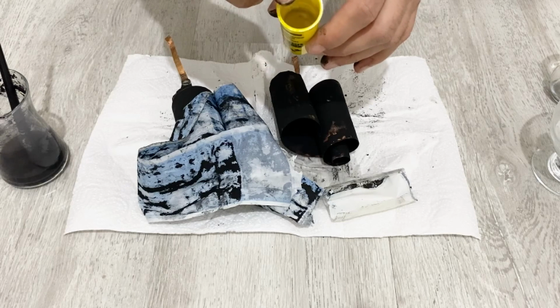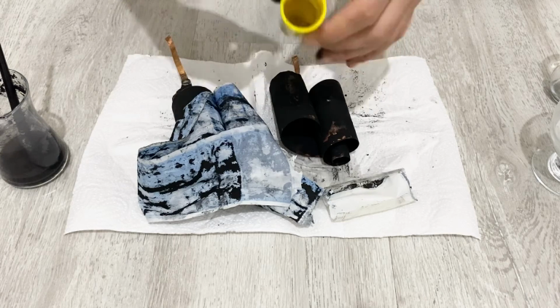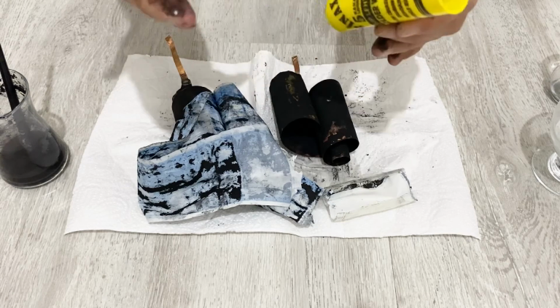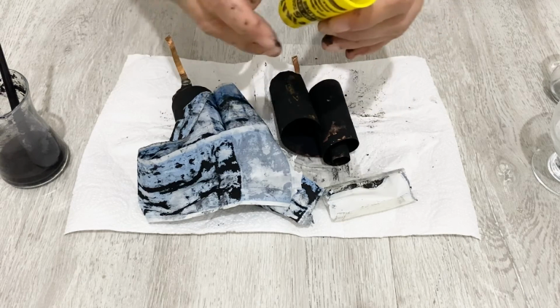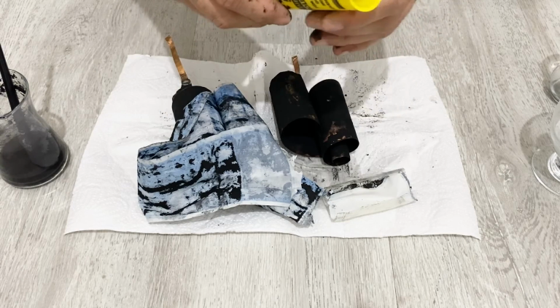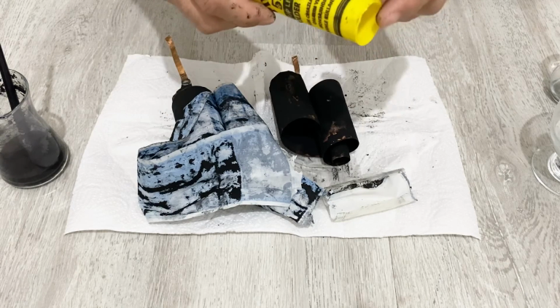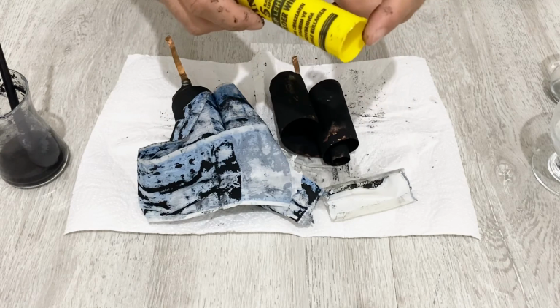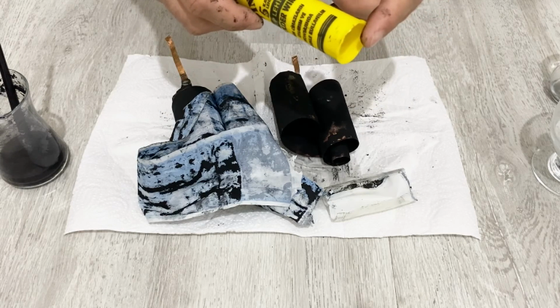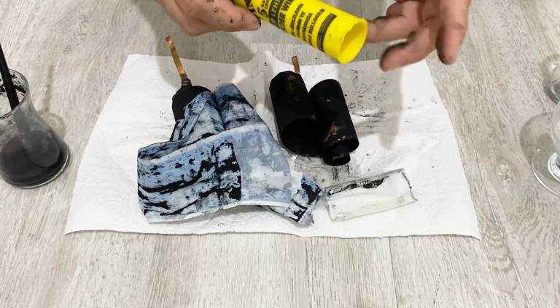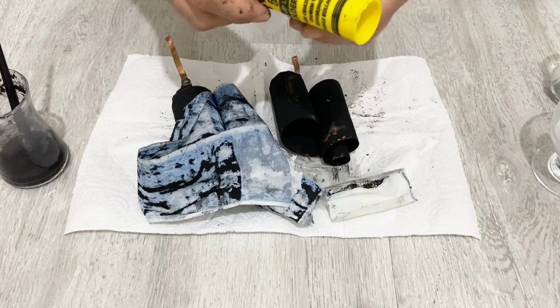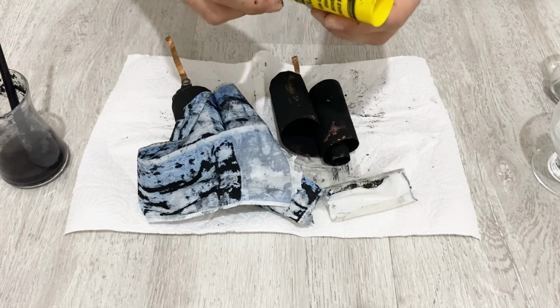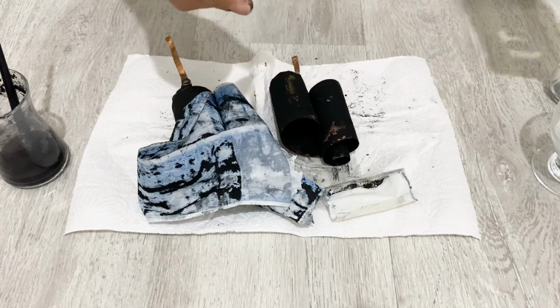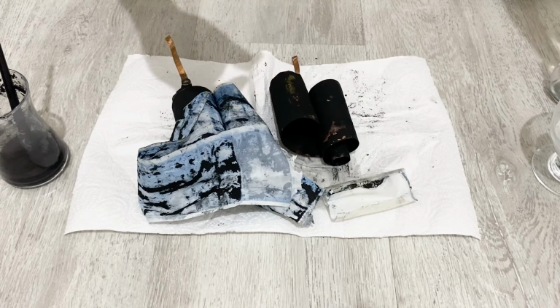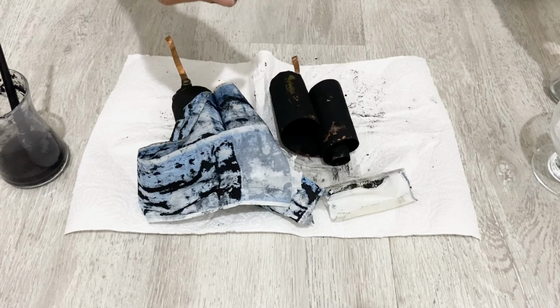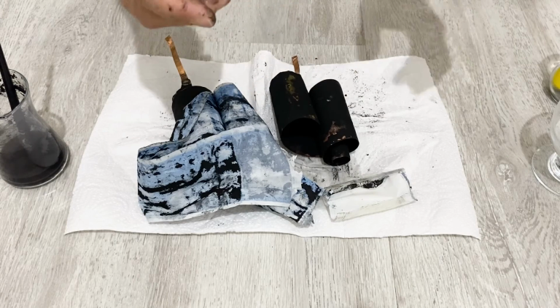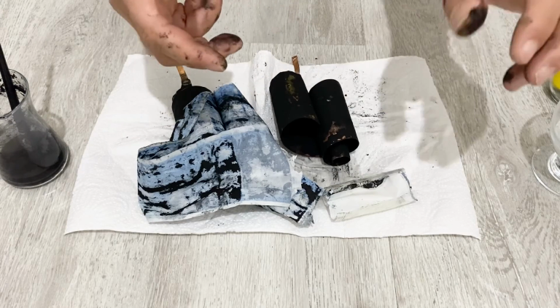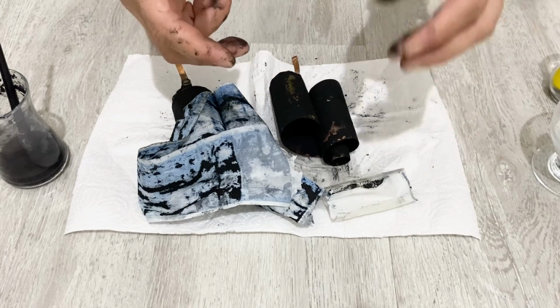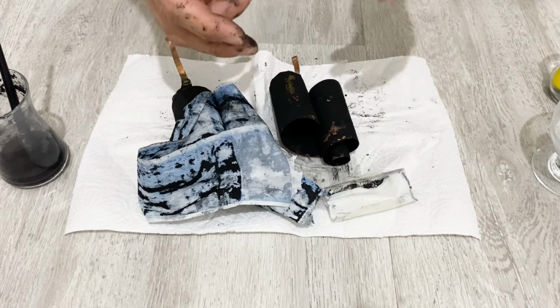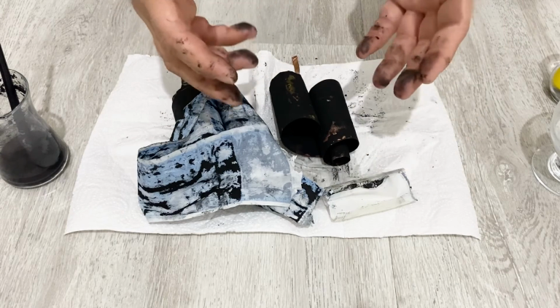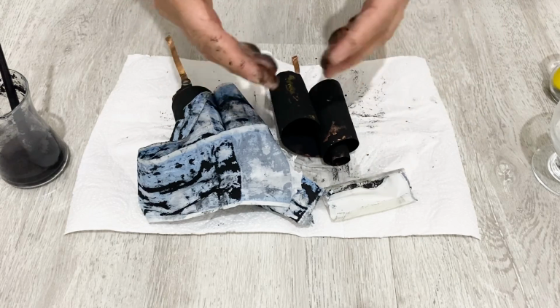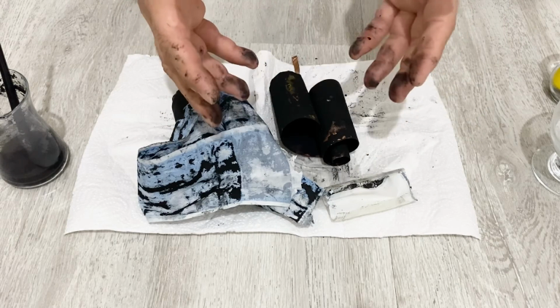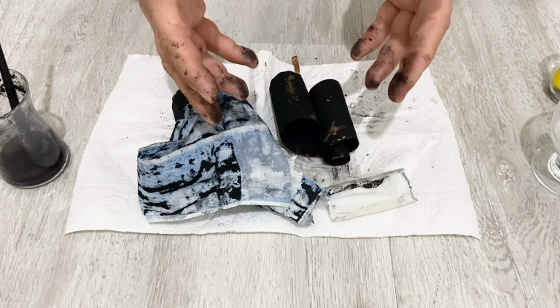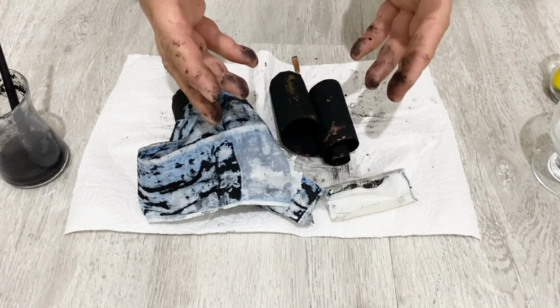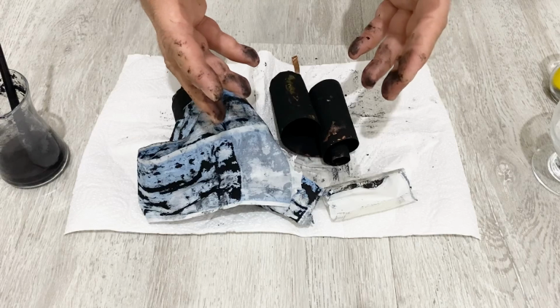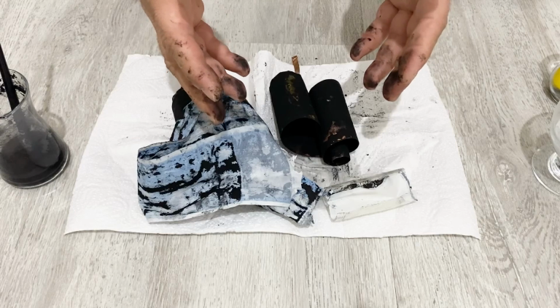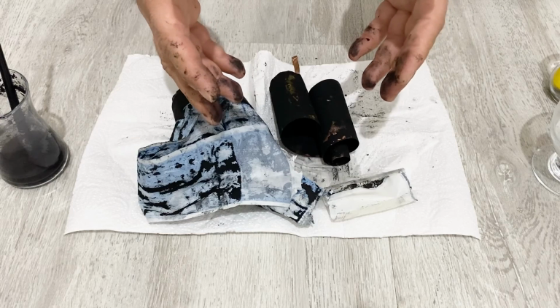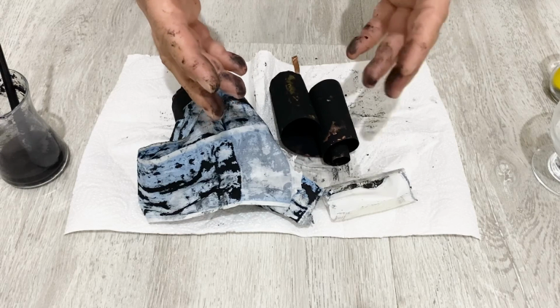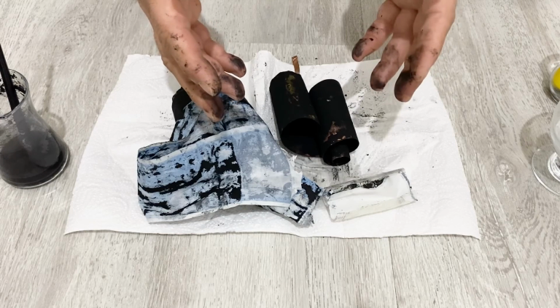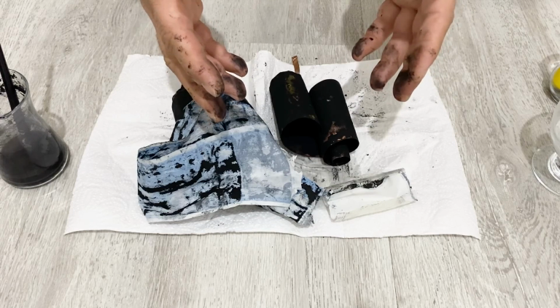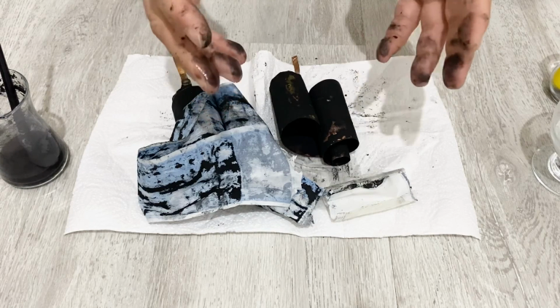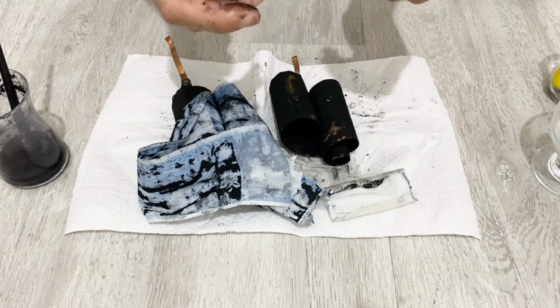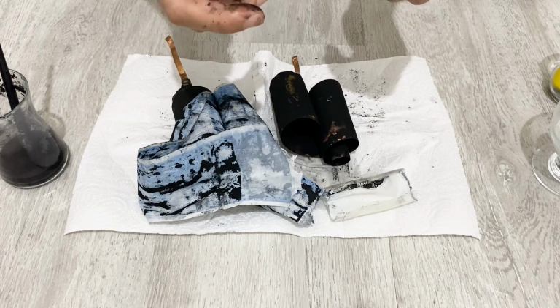So you will get a very nice, beautiful homemade supercapacitor. Okay my friends, we have reached the end of our video. I hope you enjoyed it. If you enjoyed the video, please subscribe to my channel and take care of yourself. See you in the next video, my friend.